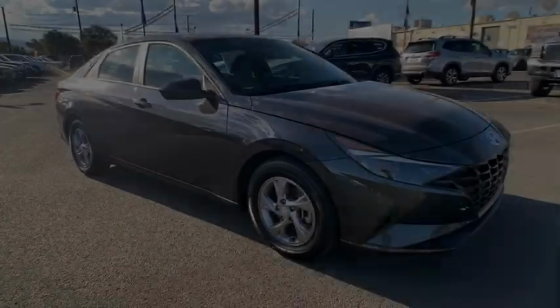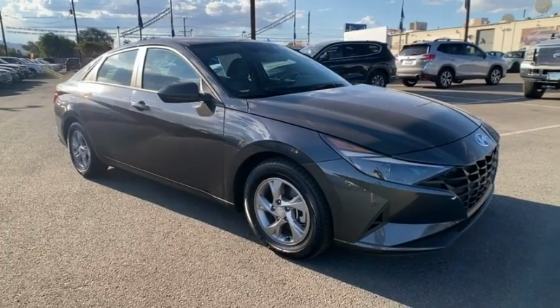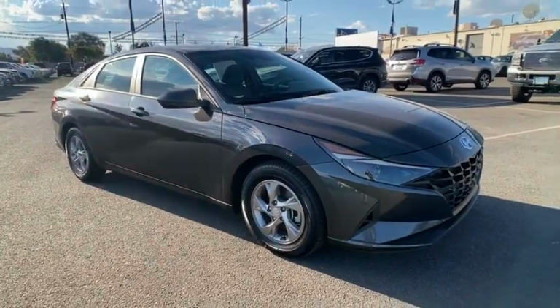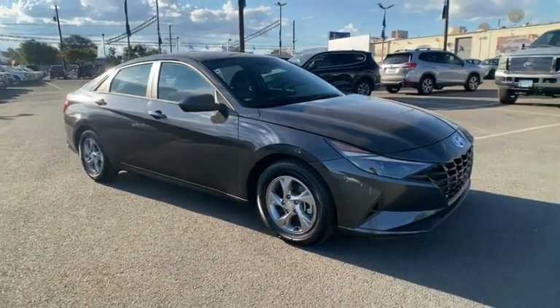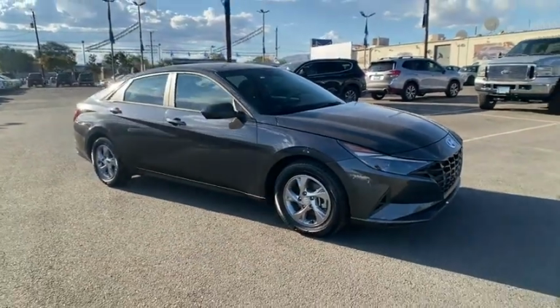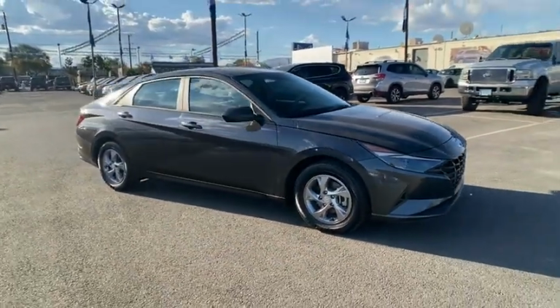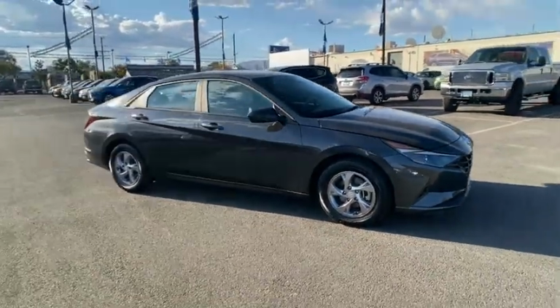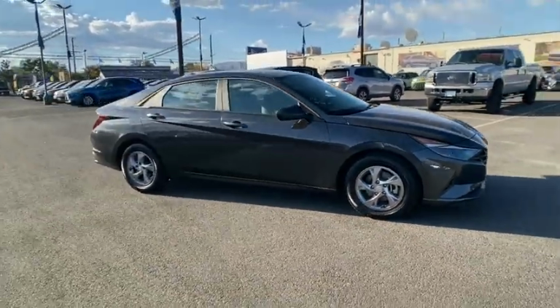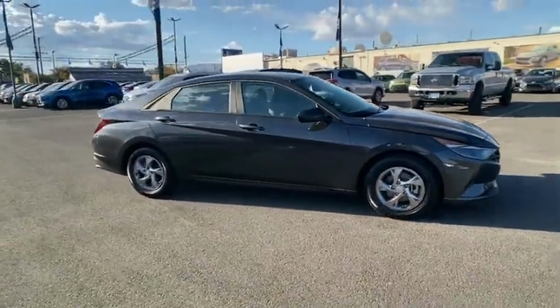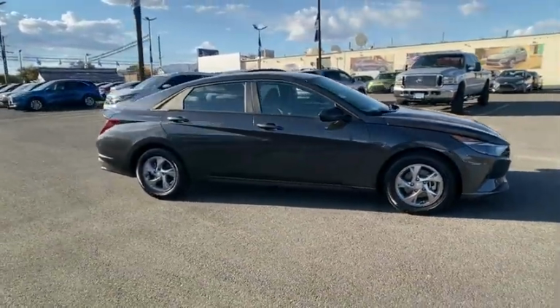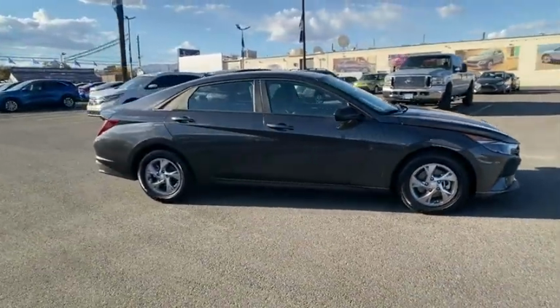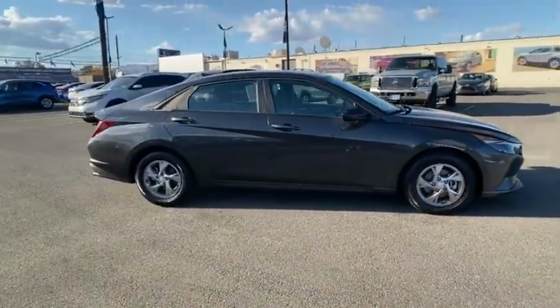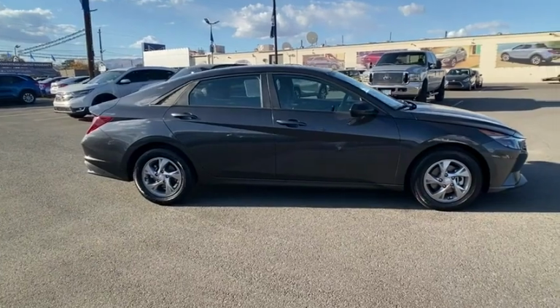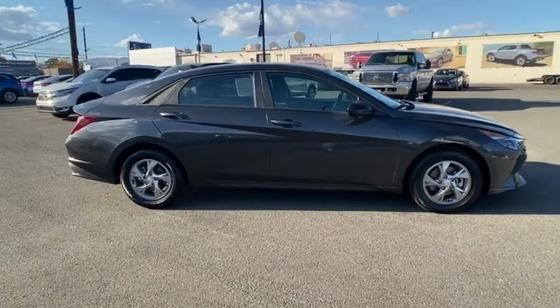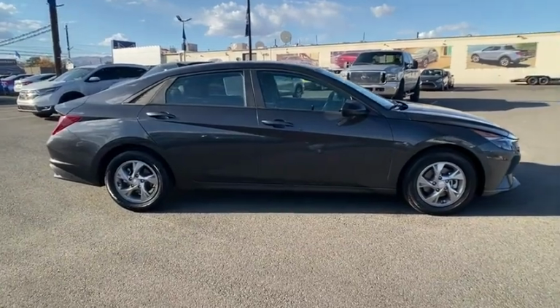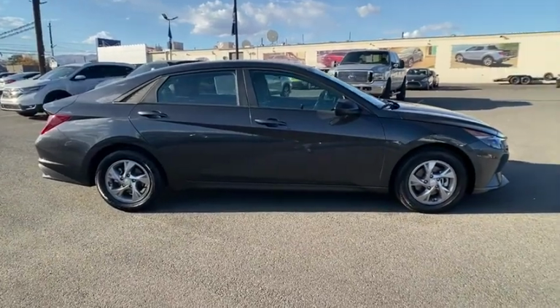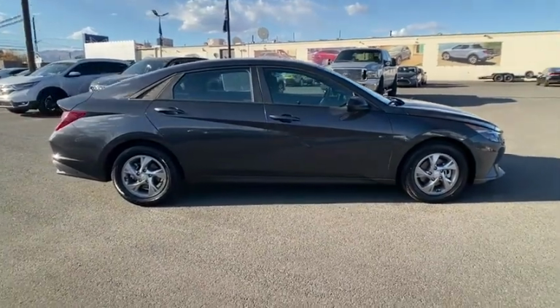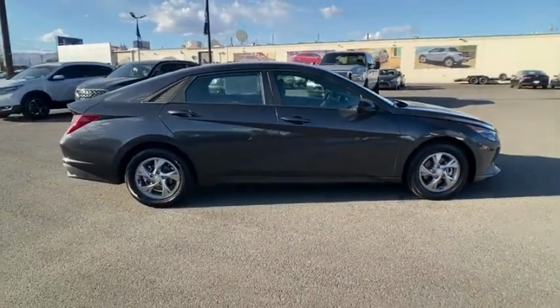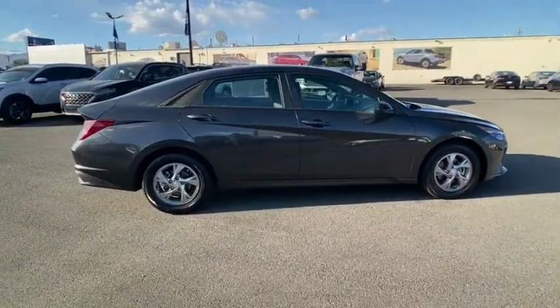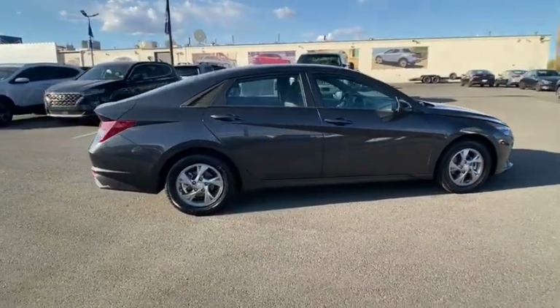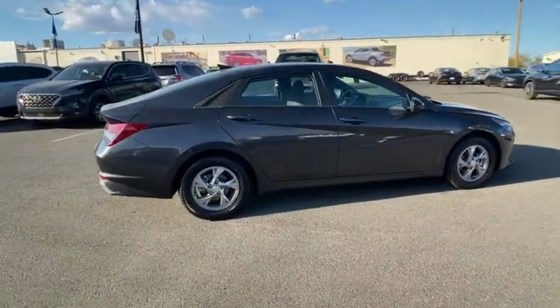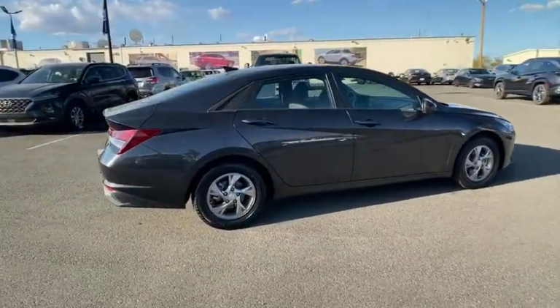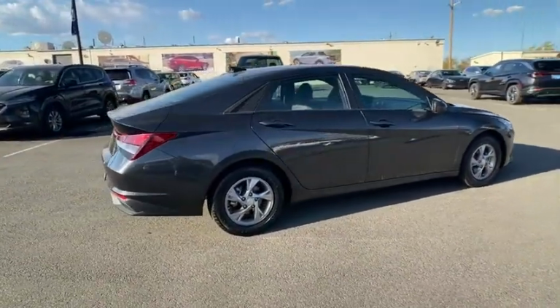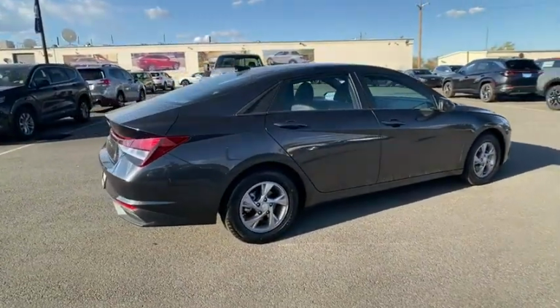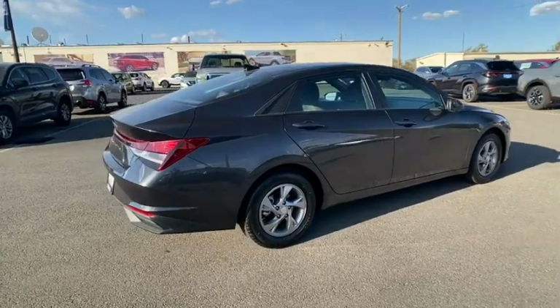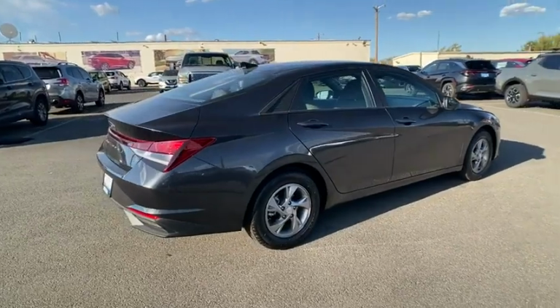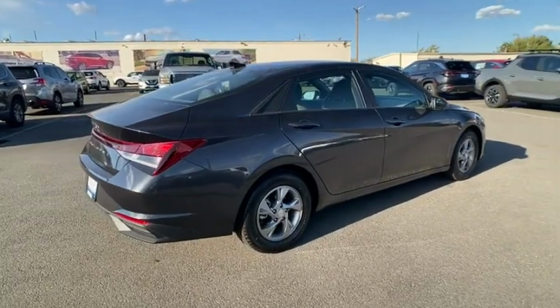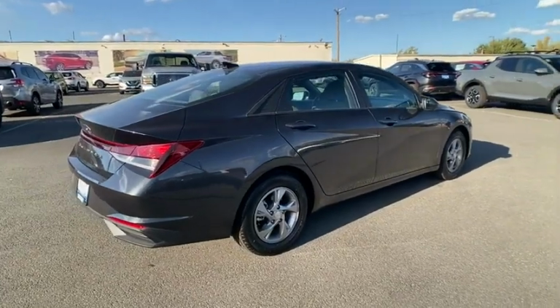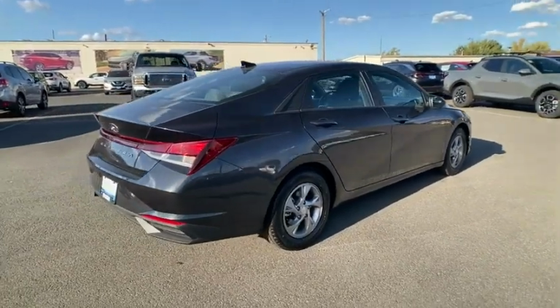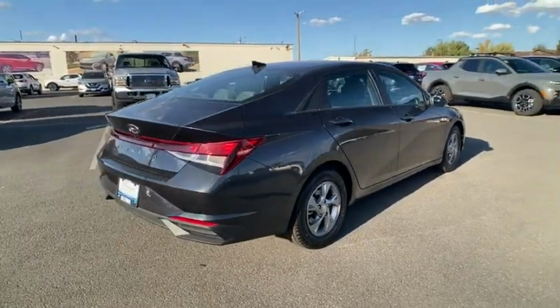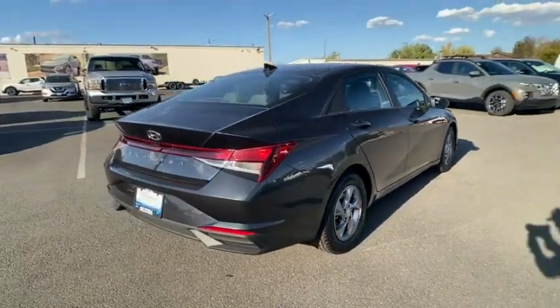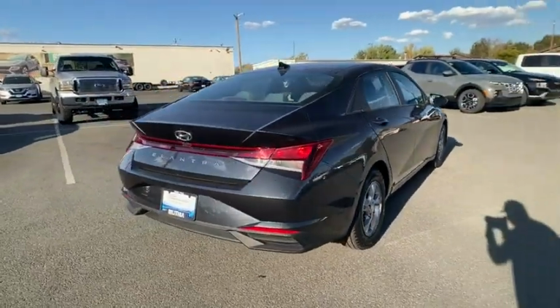Take a ride in the 2022 Hyundai Elantra. The Elantra boasts the most interior room in its class and gets an exceptional 35 mpg. With its luxurious standard features, the Elantra is an easy choice.